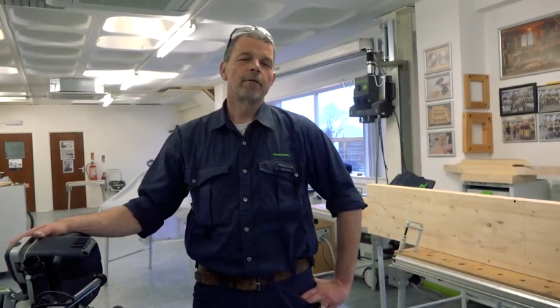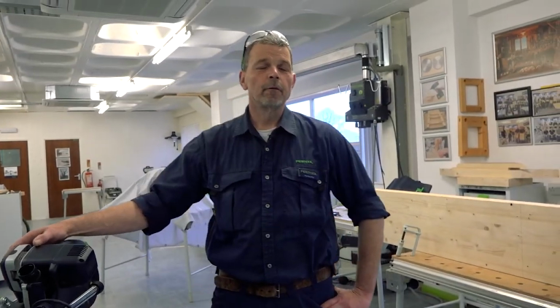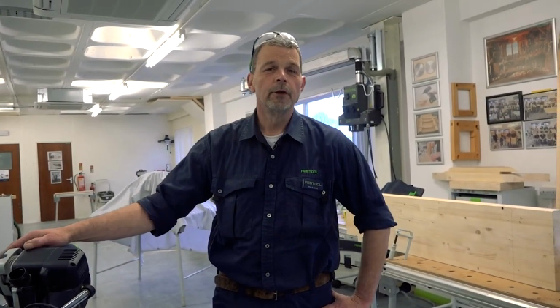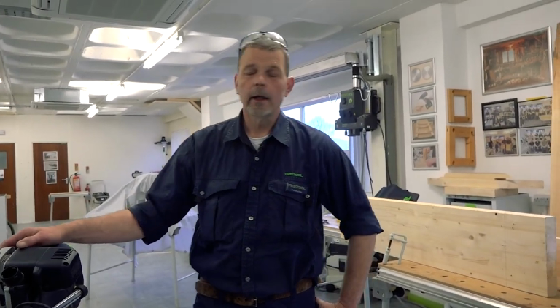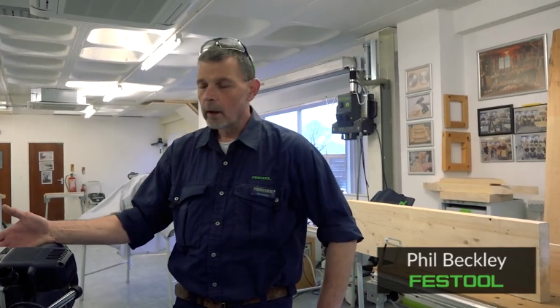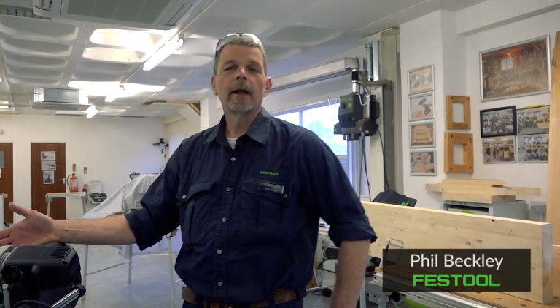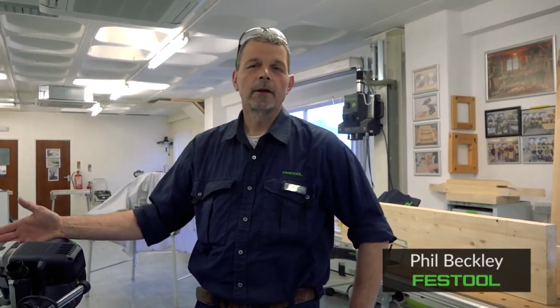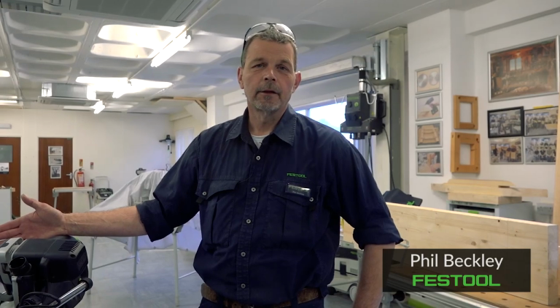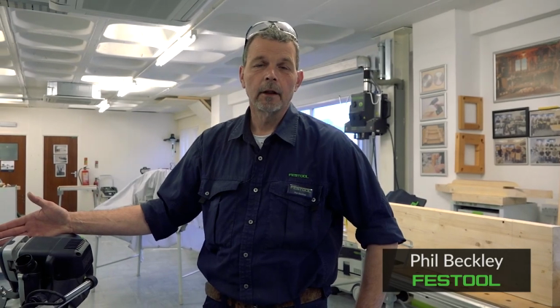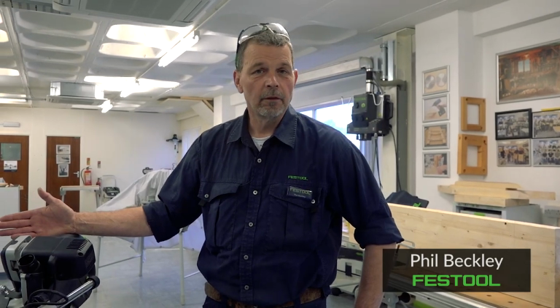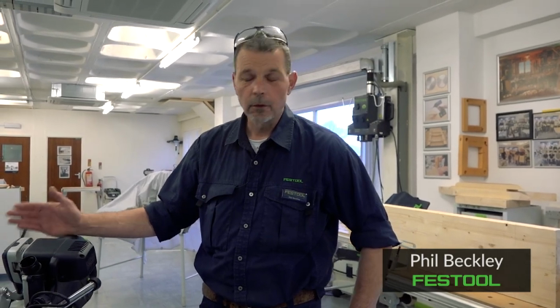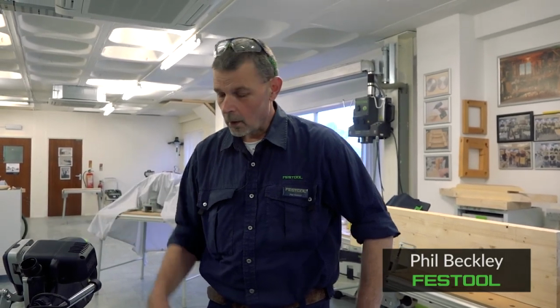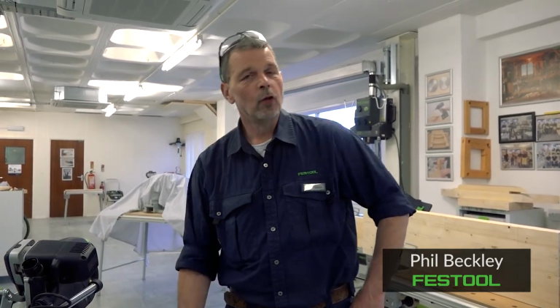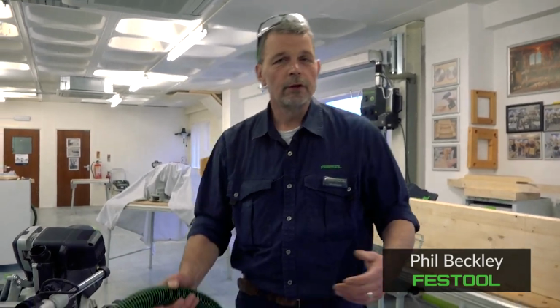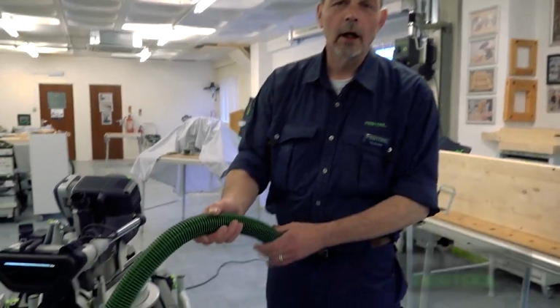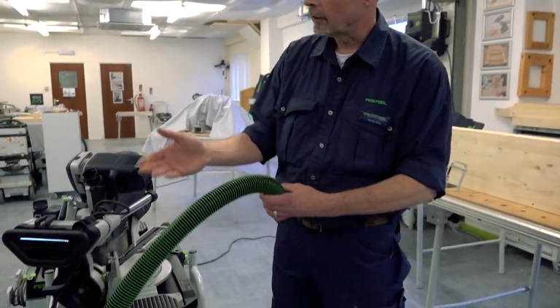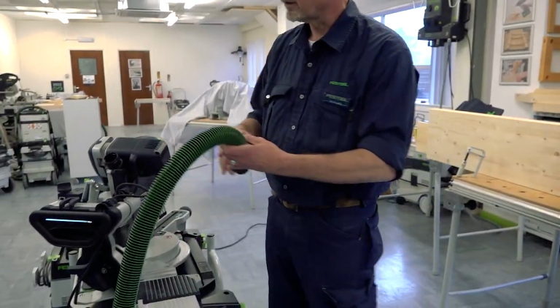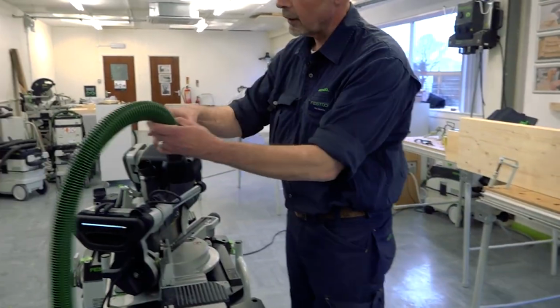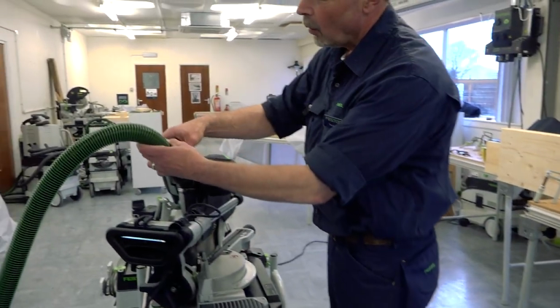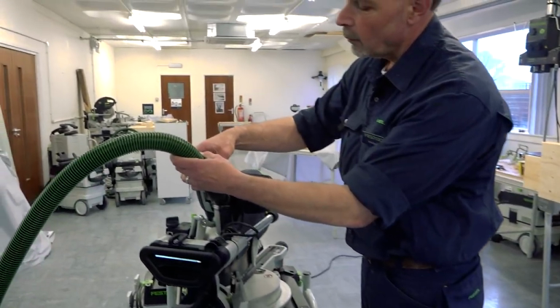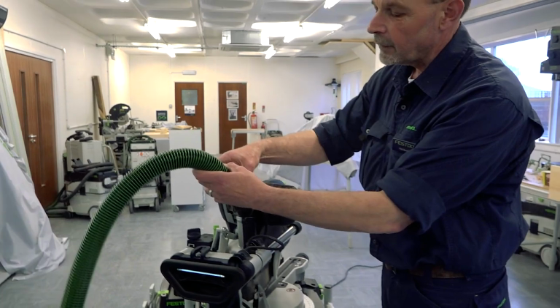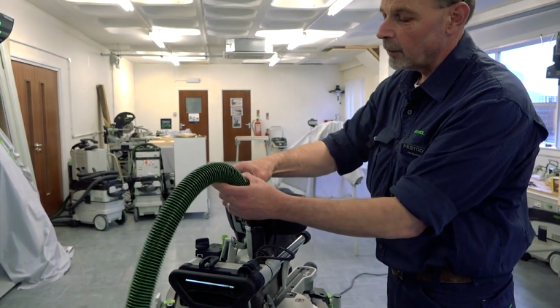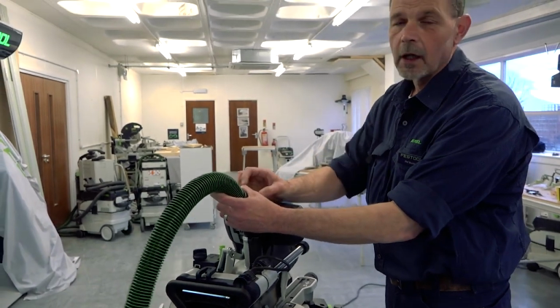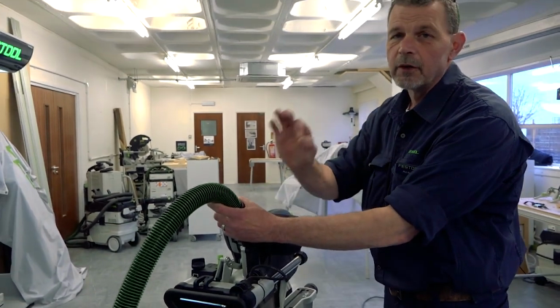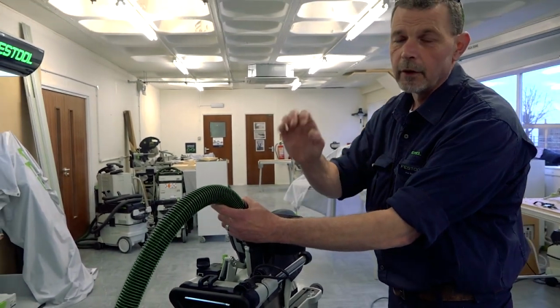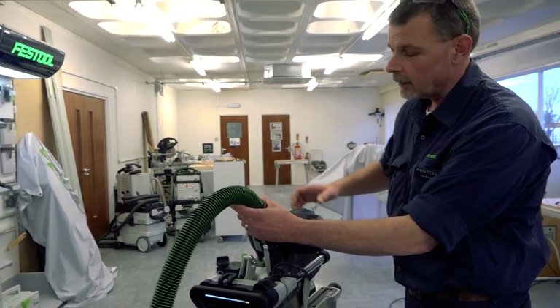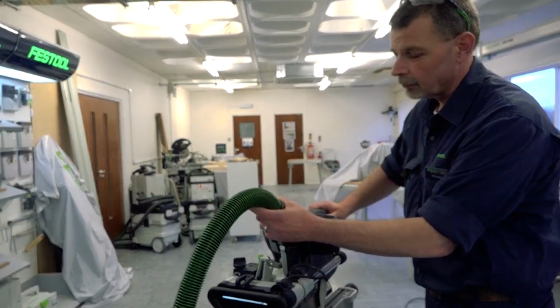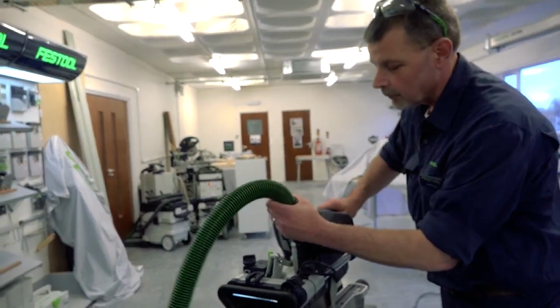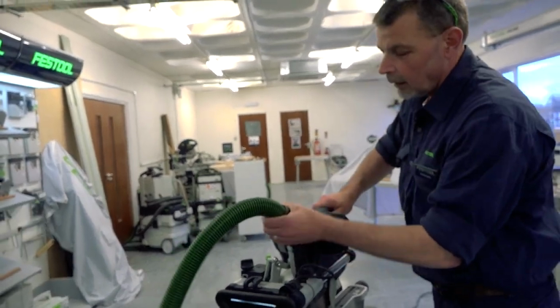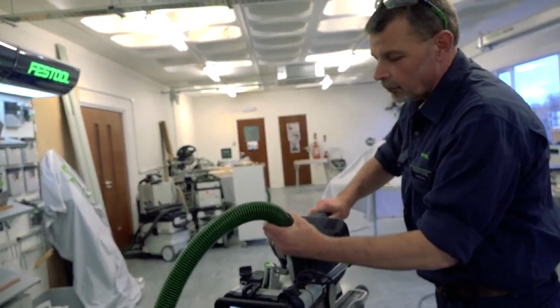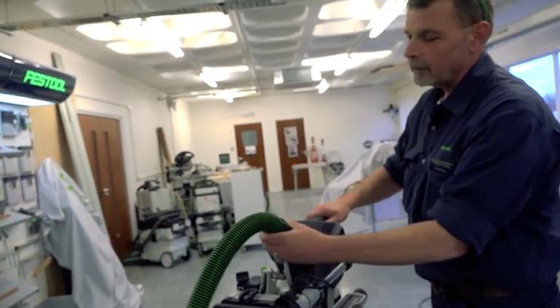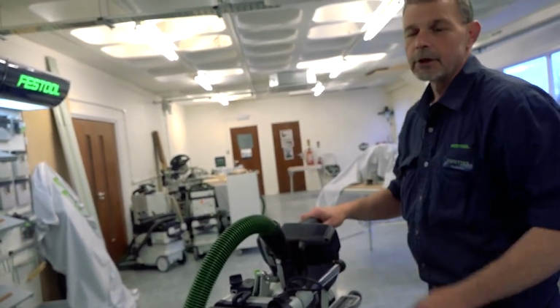Hi, I'm Phil from Festool UK working with the Kapex KS60. With Festool we can always use a green hose onto the back of the machine. Working with a 36mm hose means we have really good dust extraction, so you can put this into position.